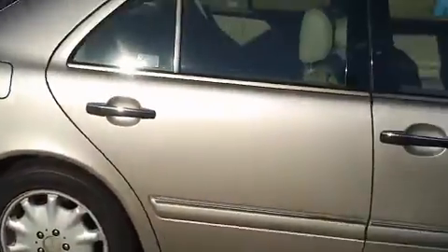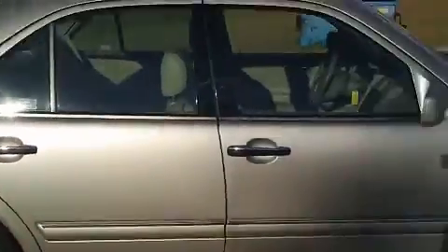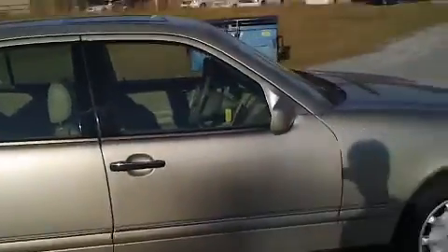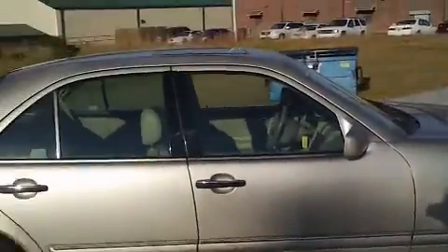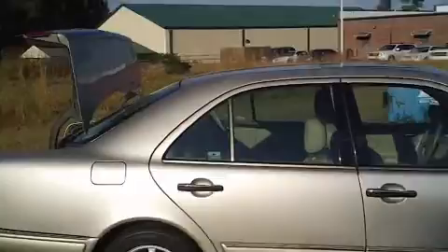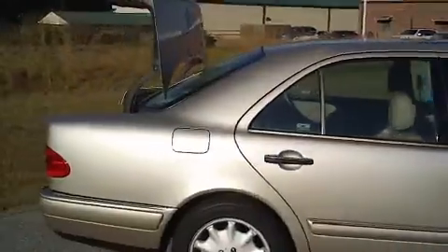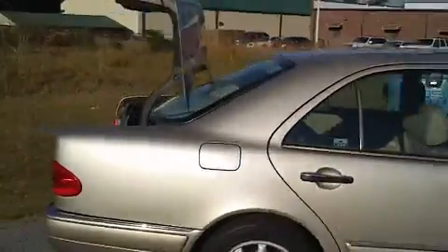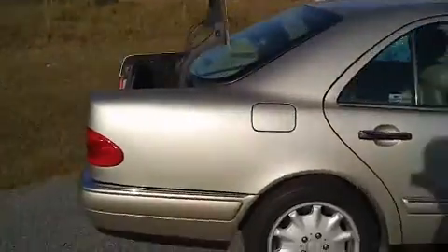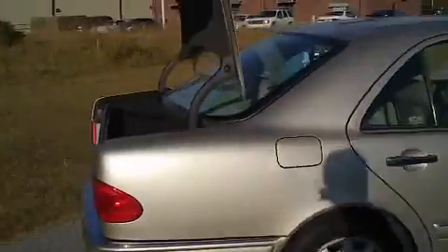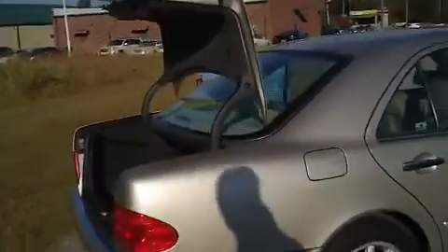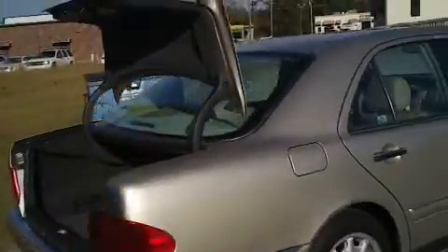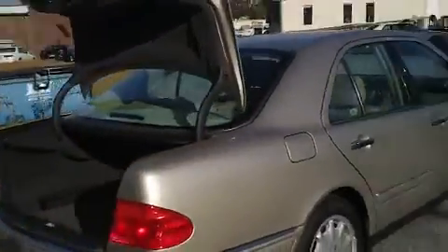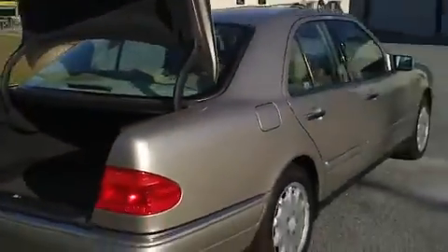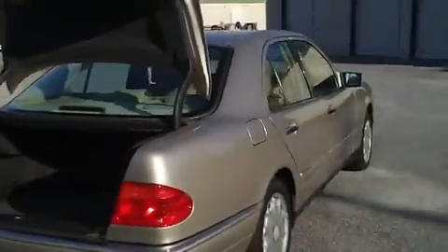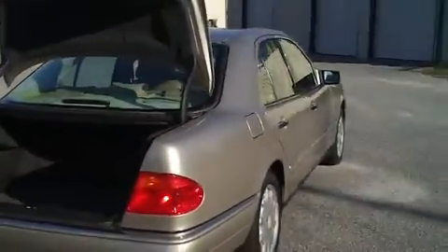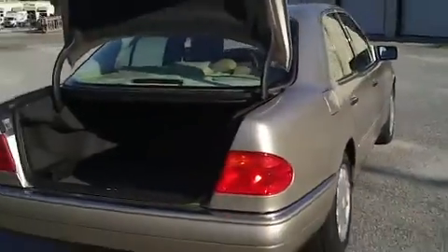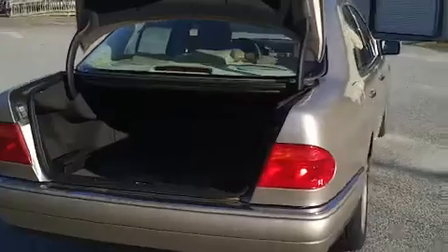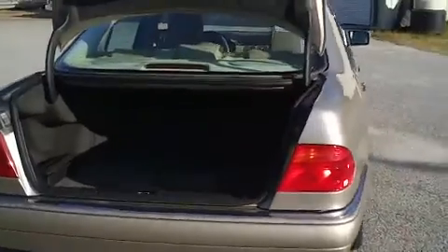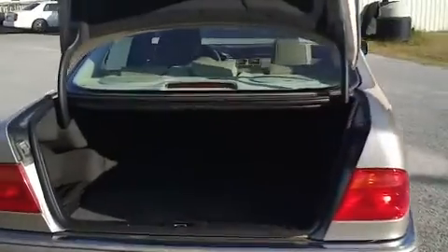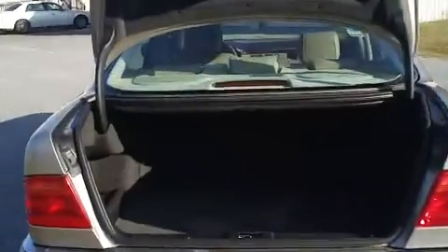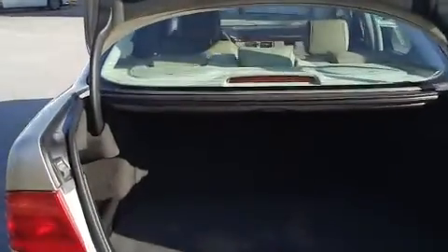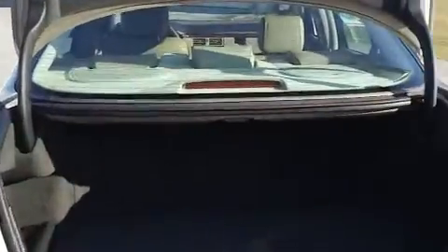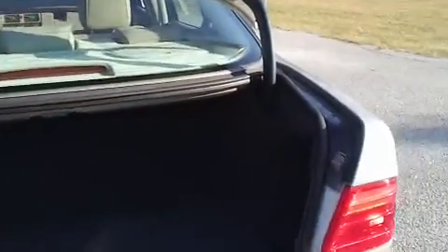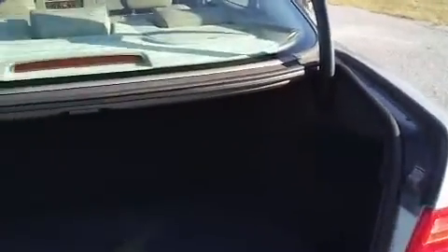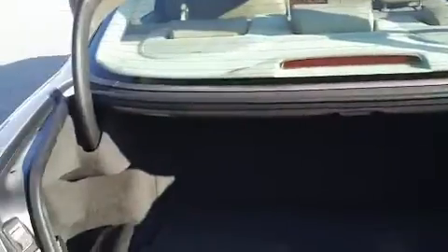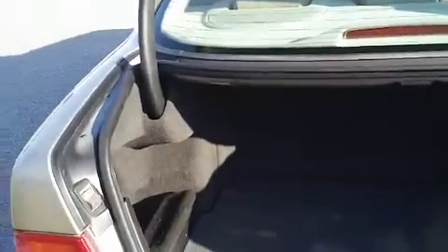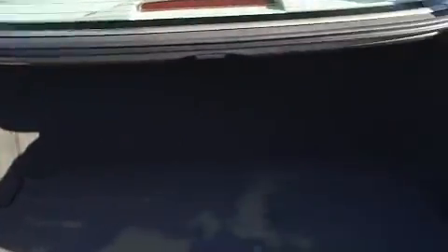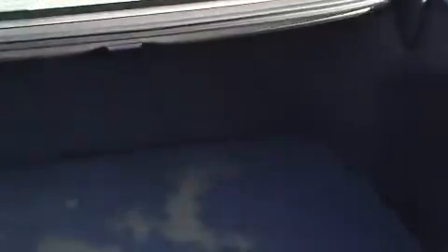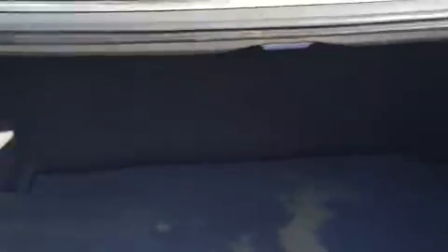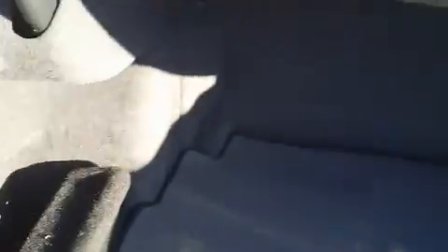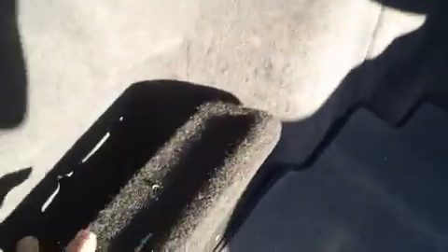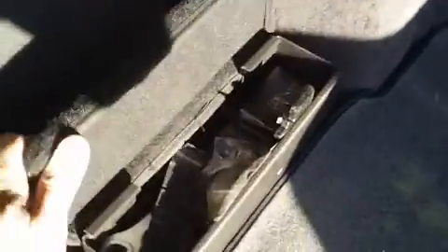This is obviously a gold-colored Mercedes. The body is in very nice shape as far as dings and dents. Notice I've got the trunk open so you can see the large amount of space in the trunk.